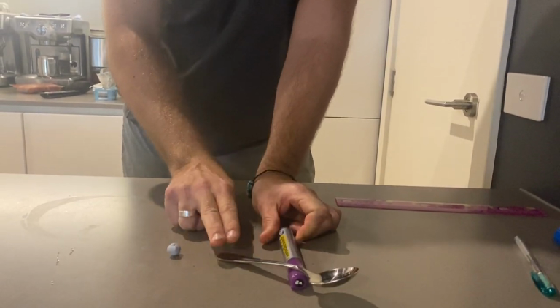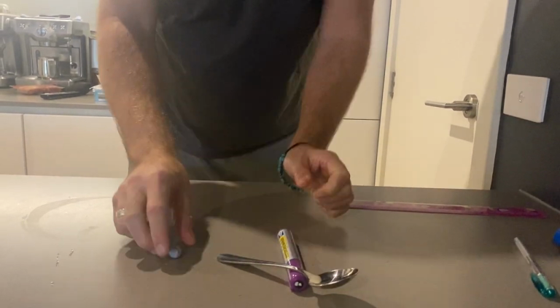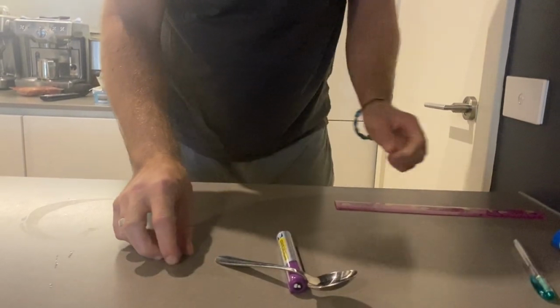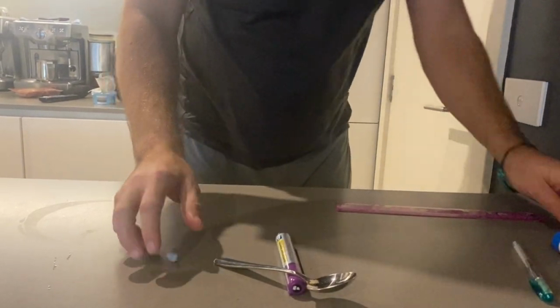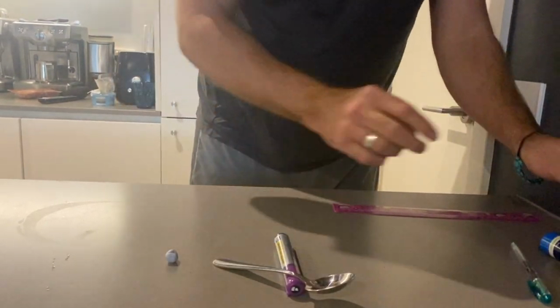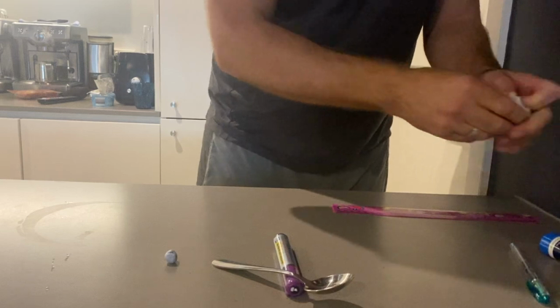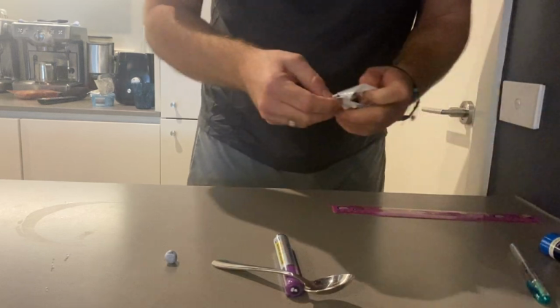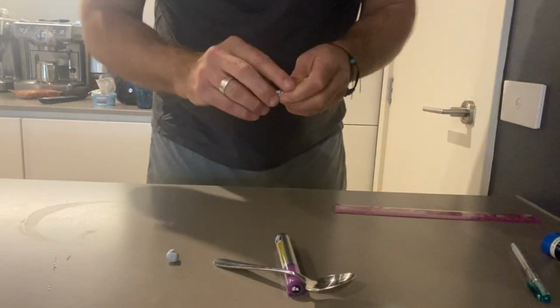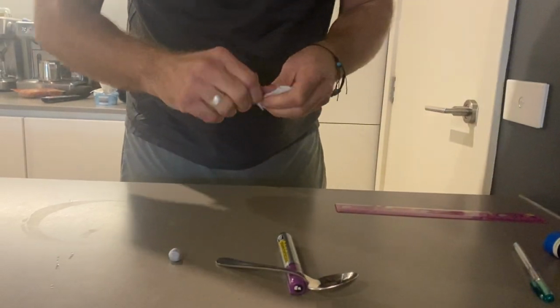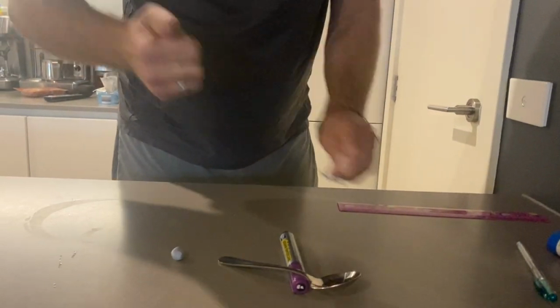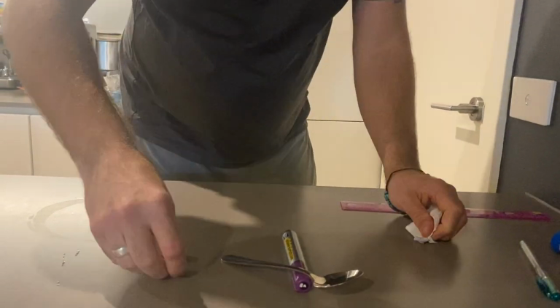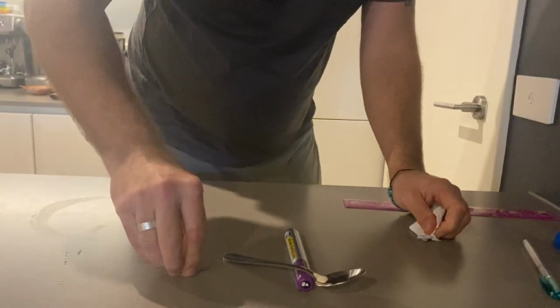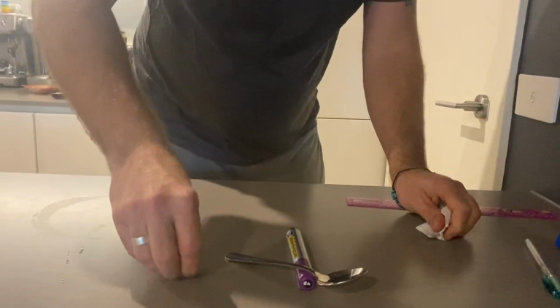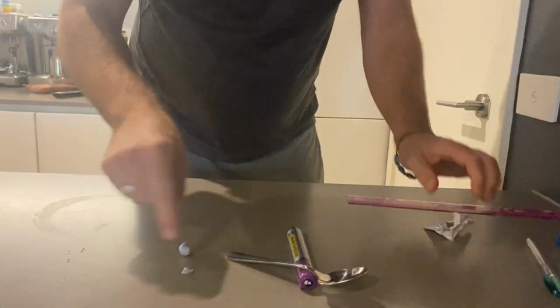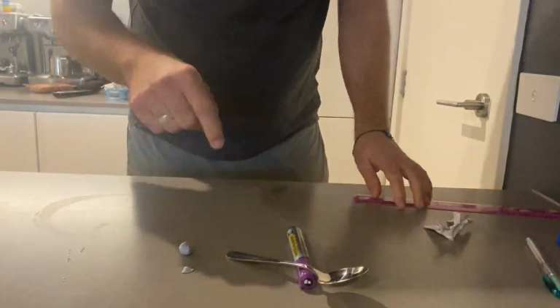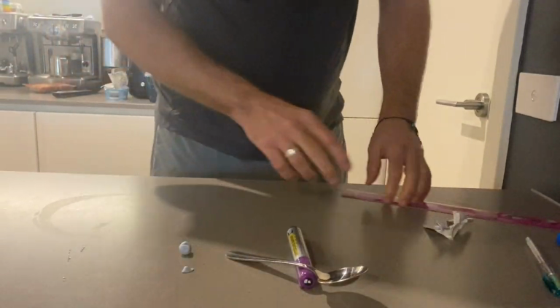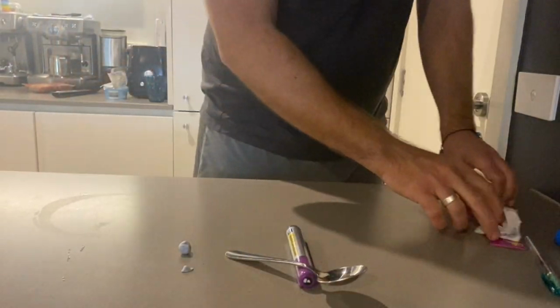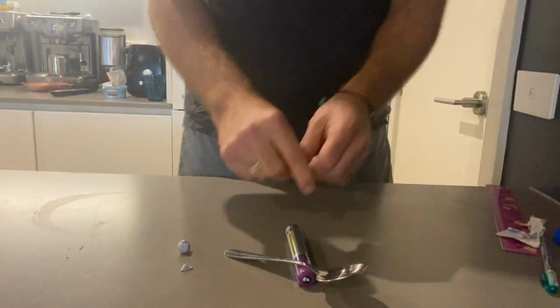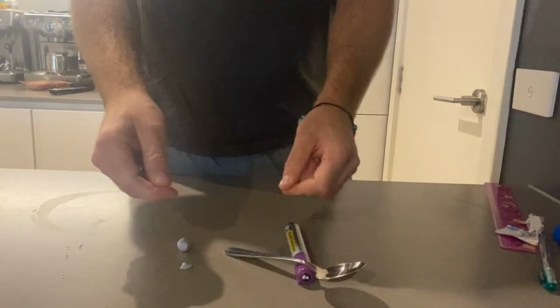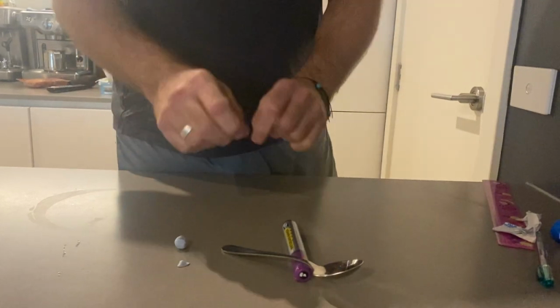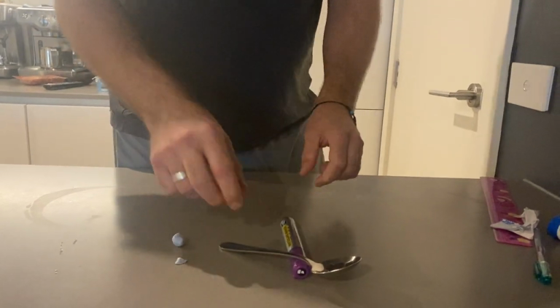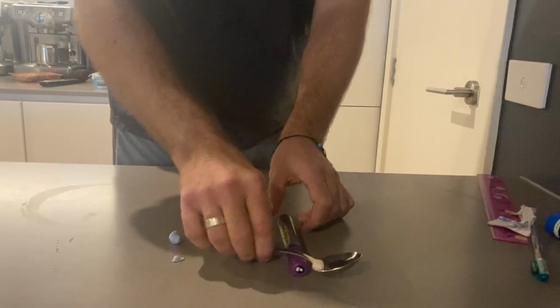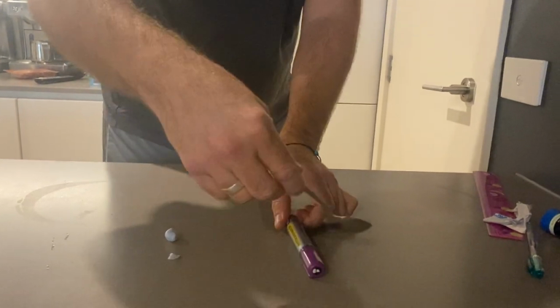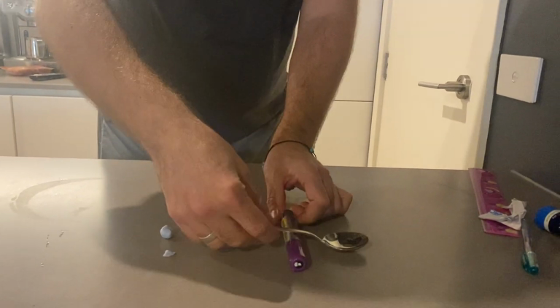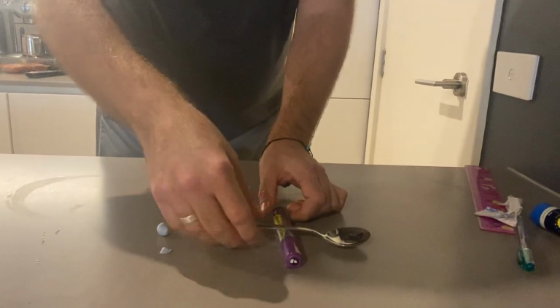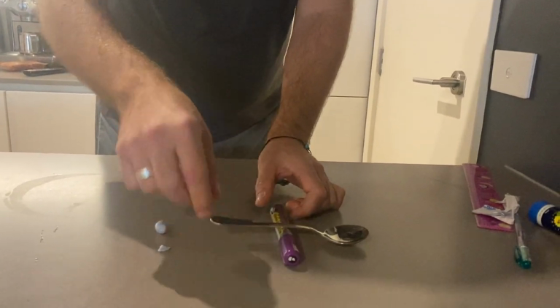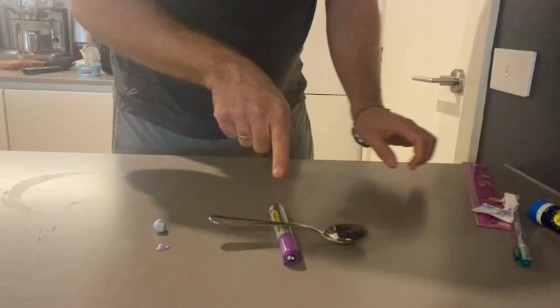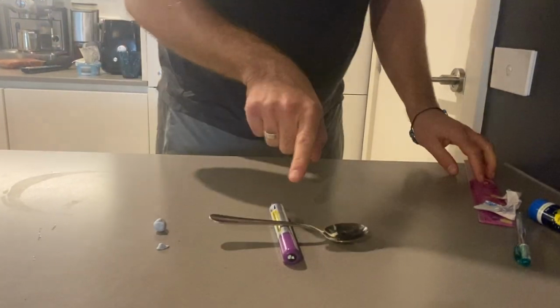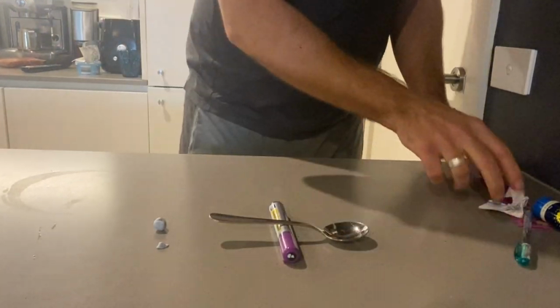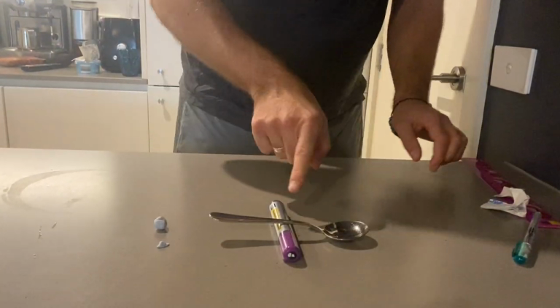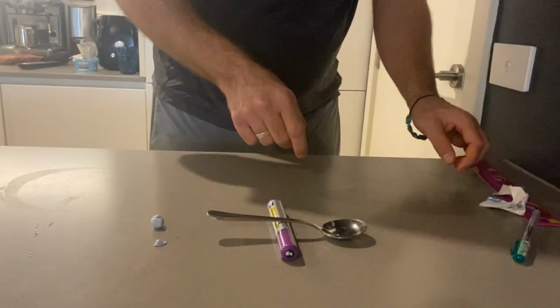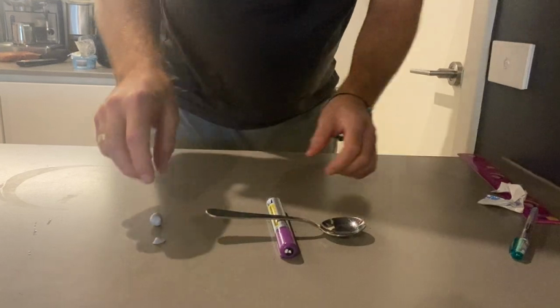Okay, that one wasn't very good. So I mark how far it went with a bit of blue tack, measure it, and record it in your table. Do the same again. Make sure you try and keep the pen in the same position.